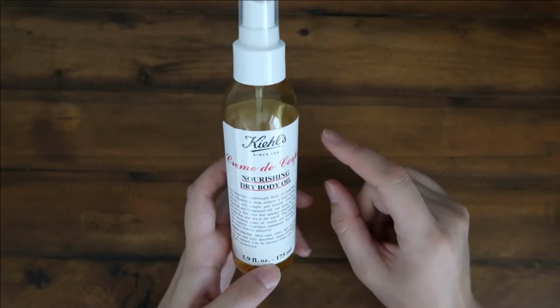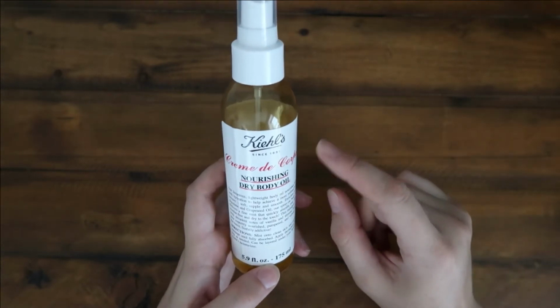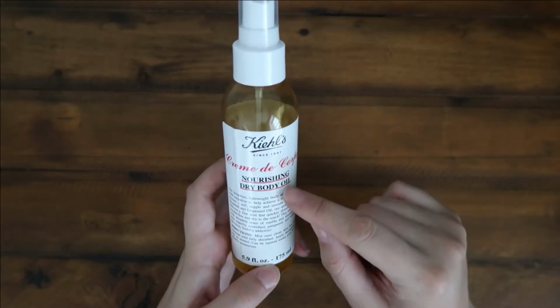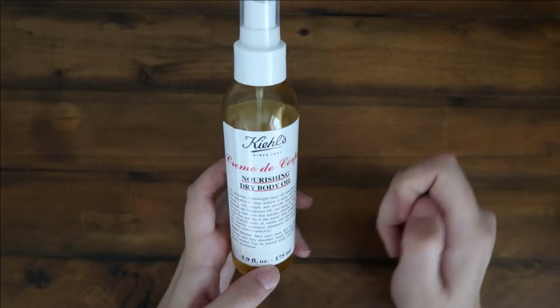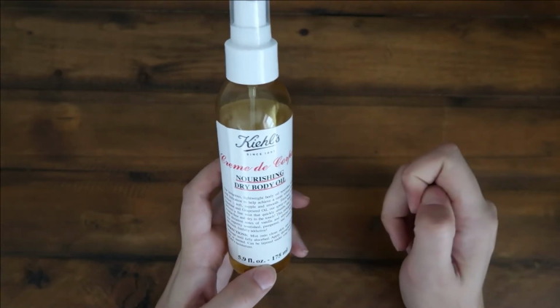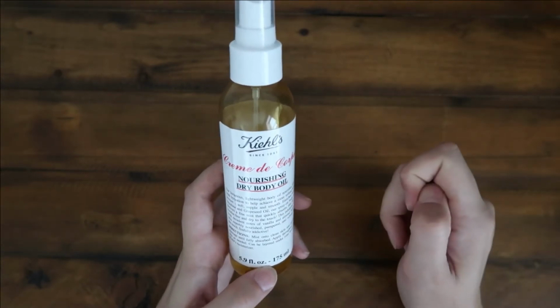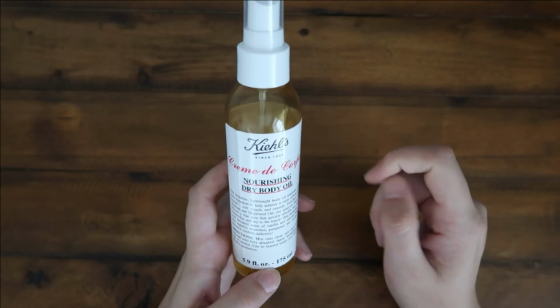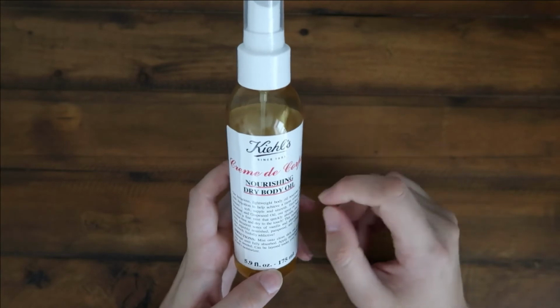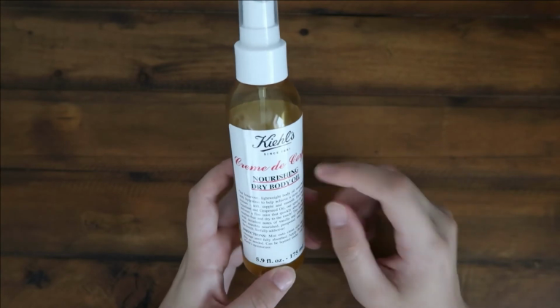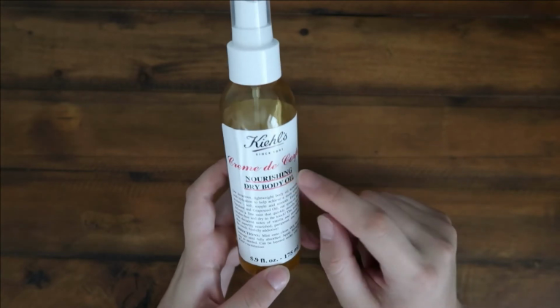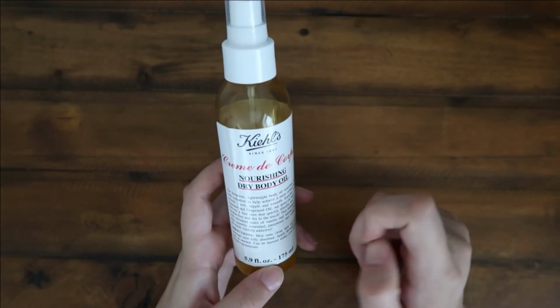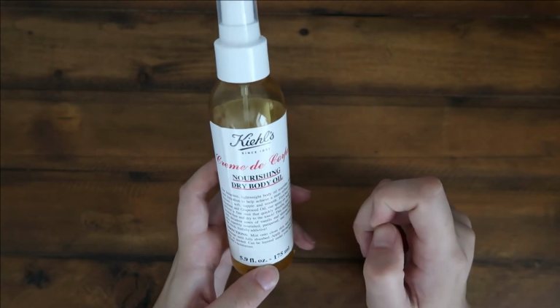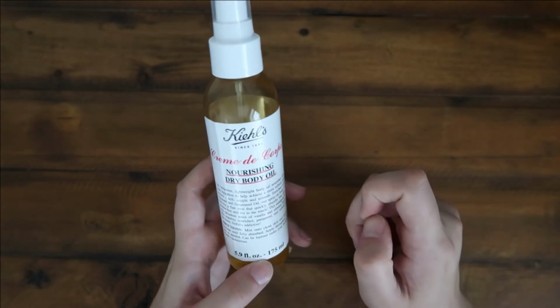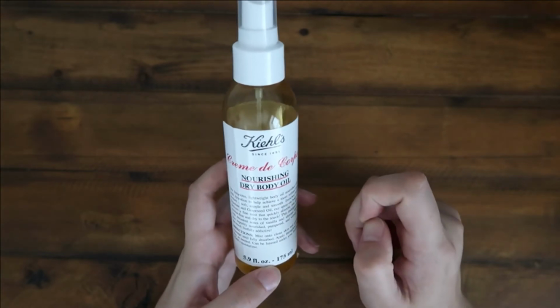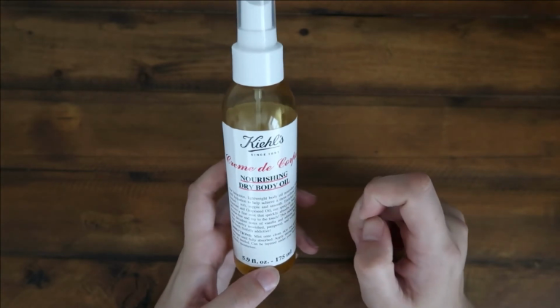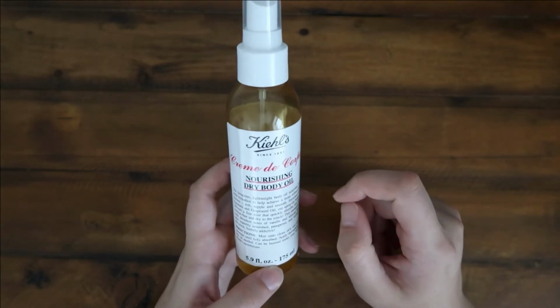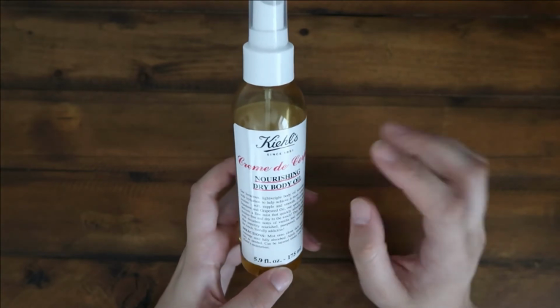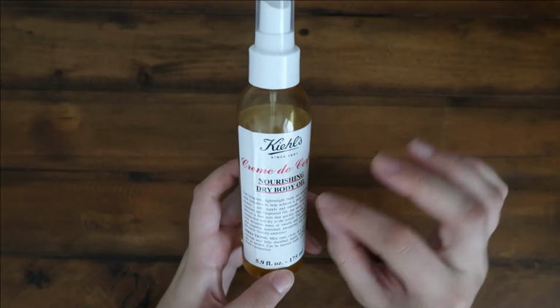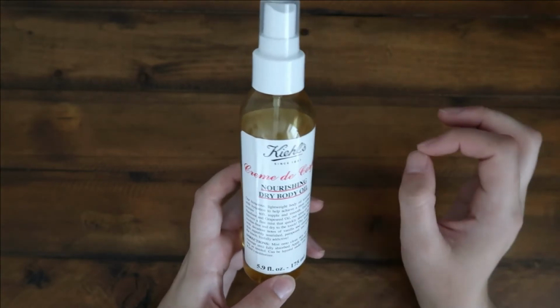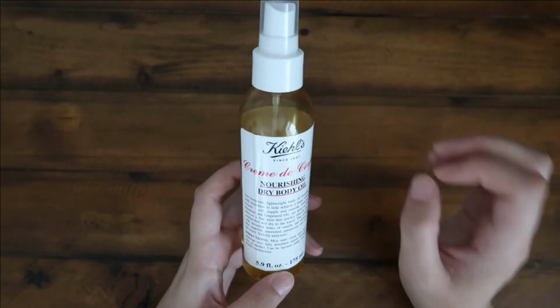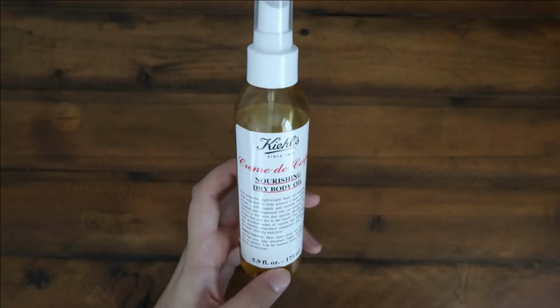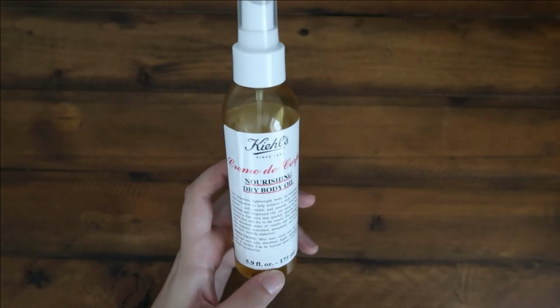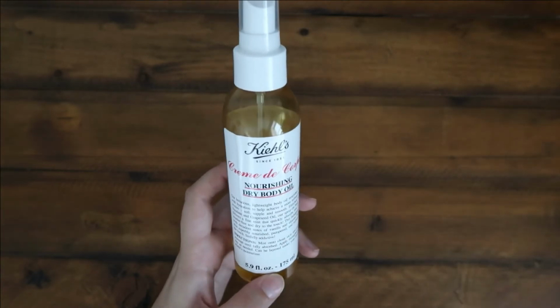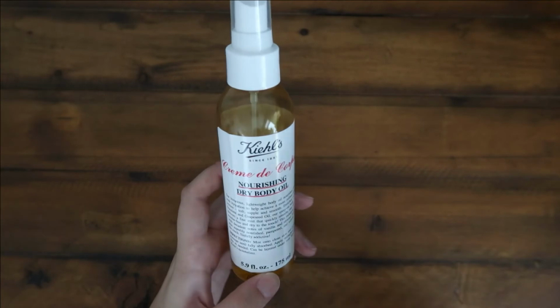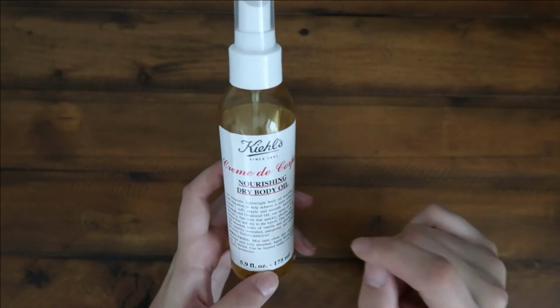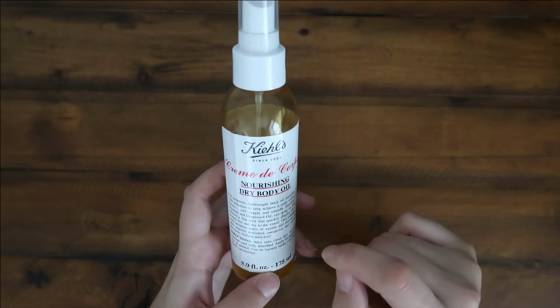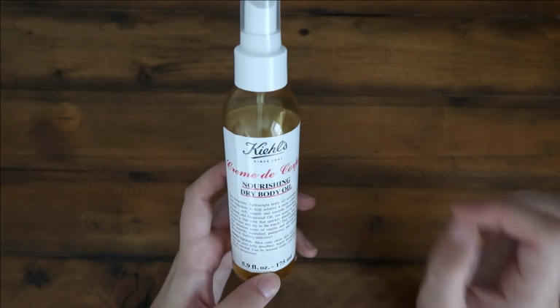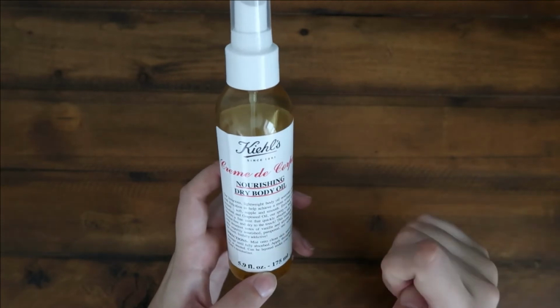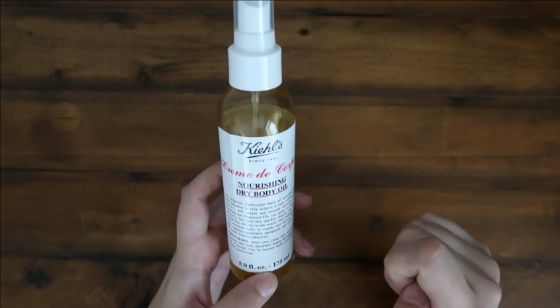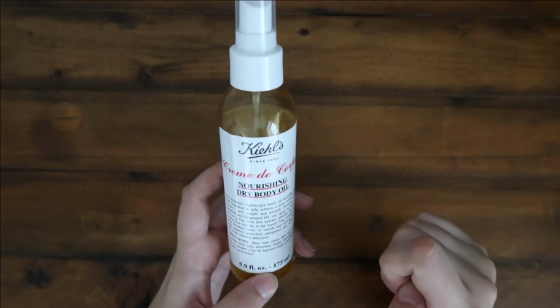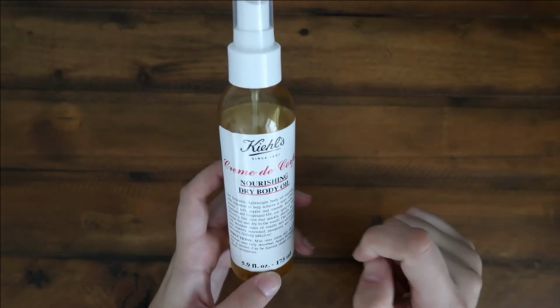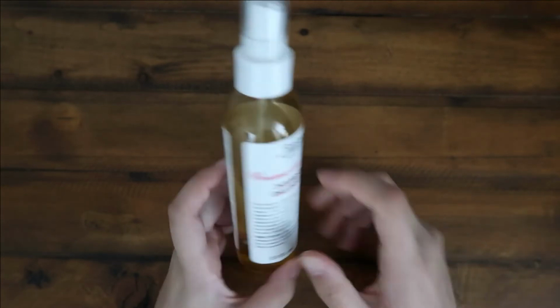I have very sensitive leg skin especially, which is where I use this predominantly, and I have not had any issues — which is a lot to say for me.